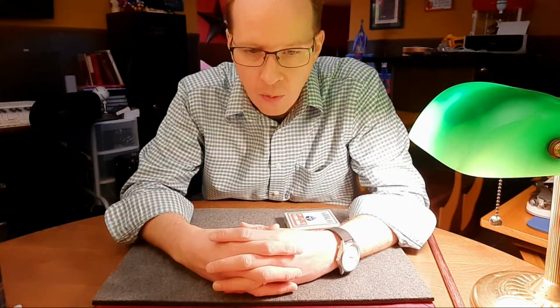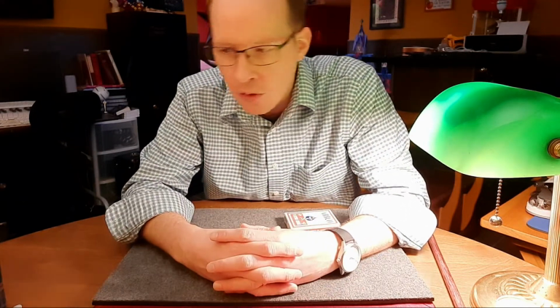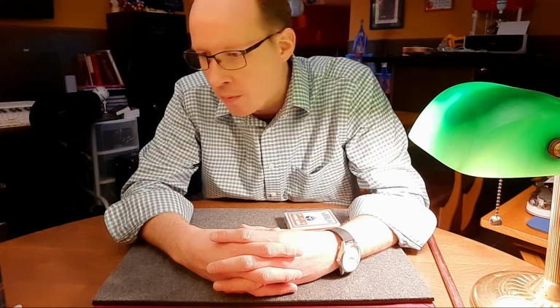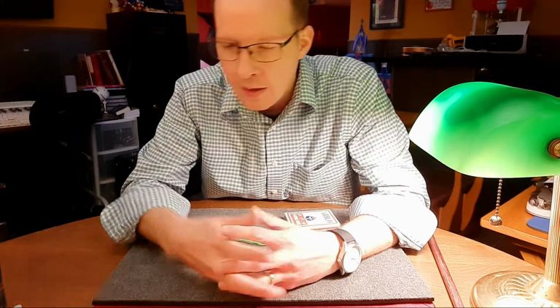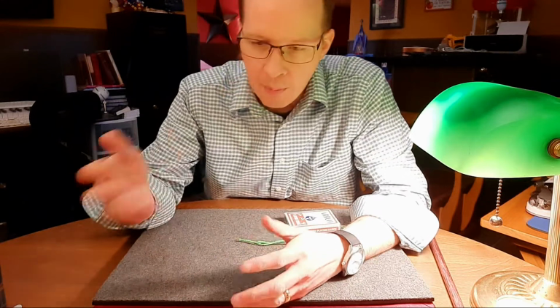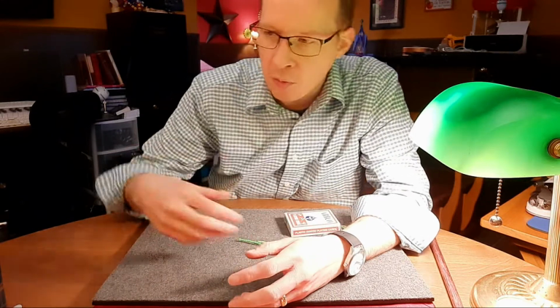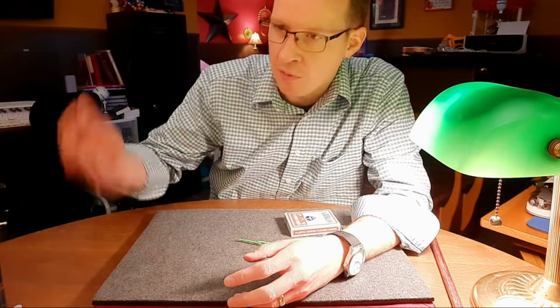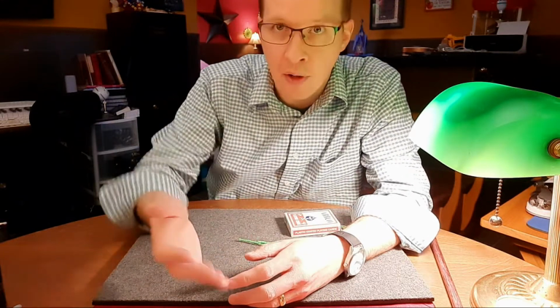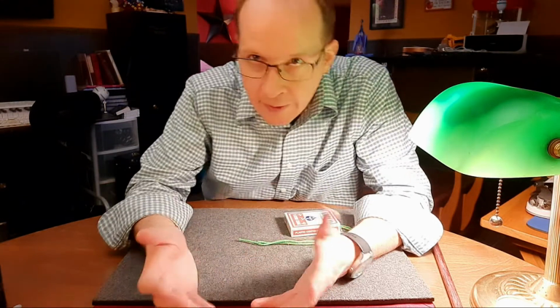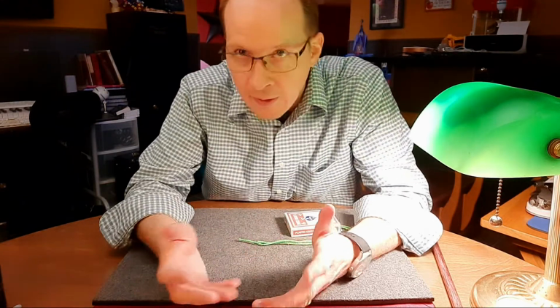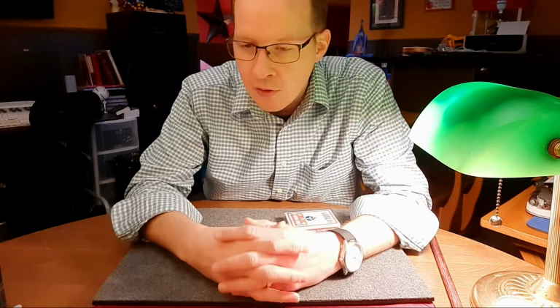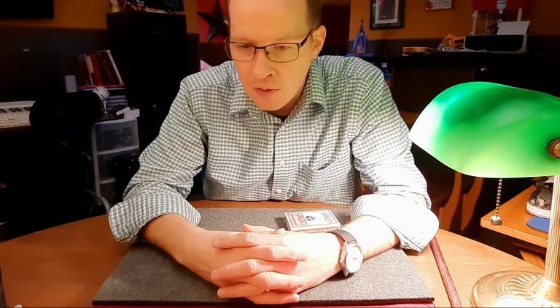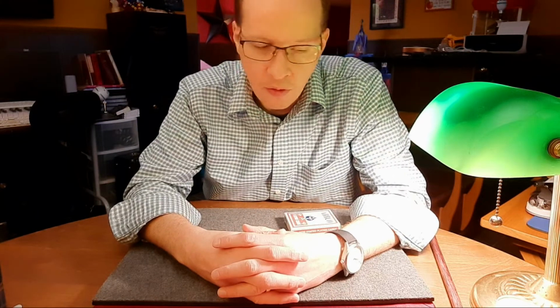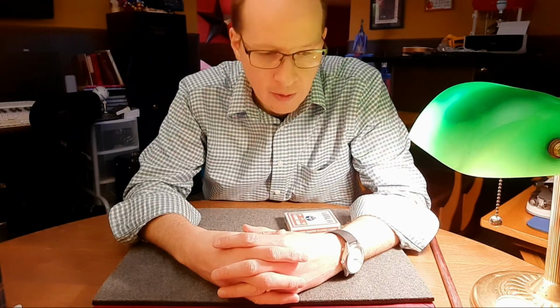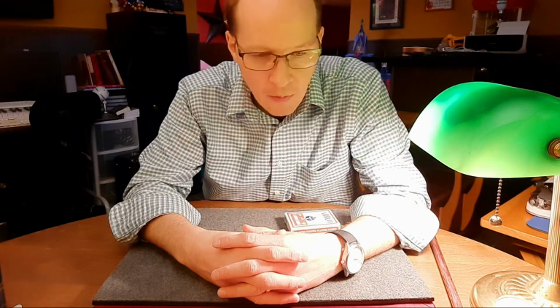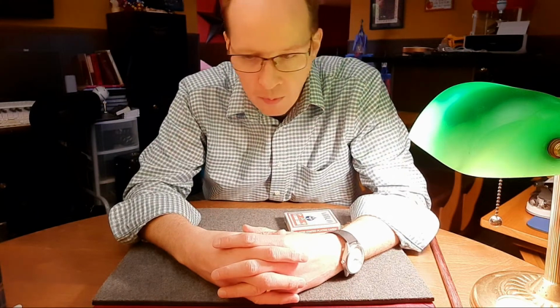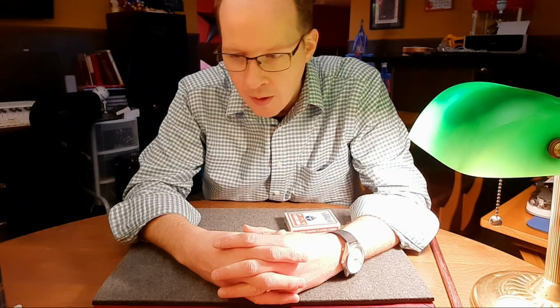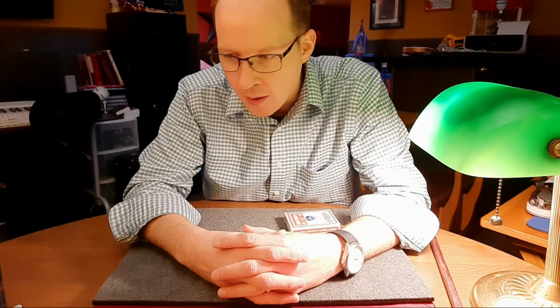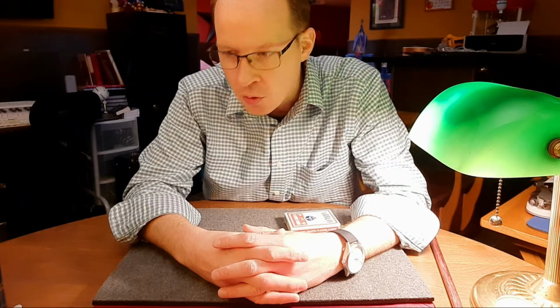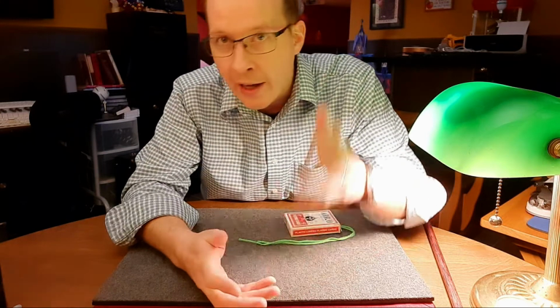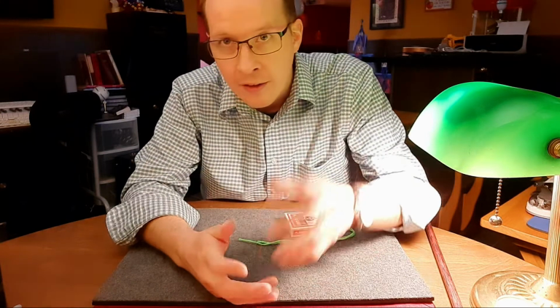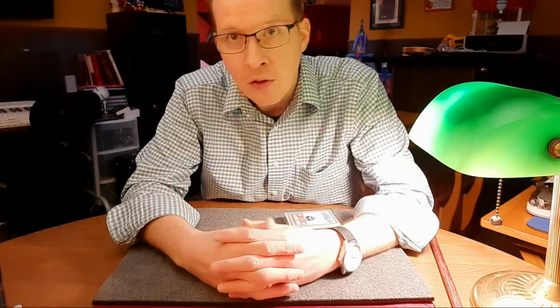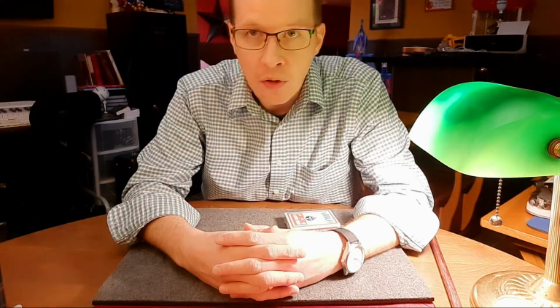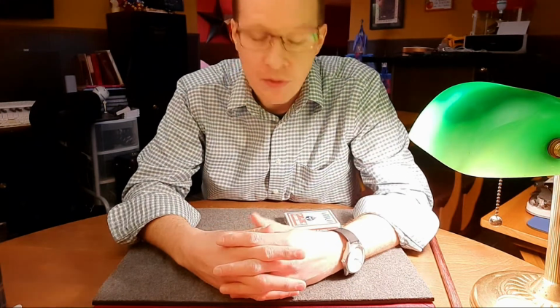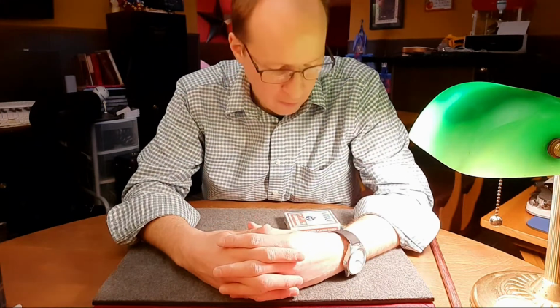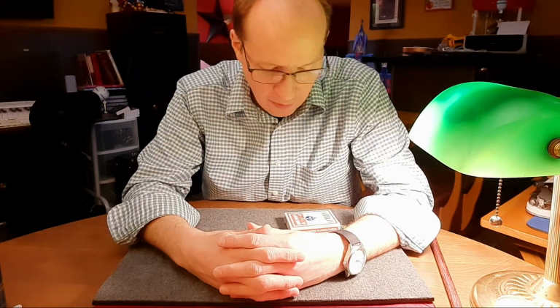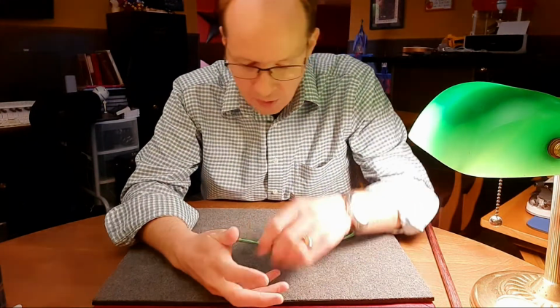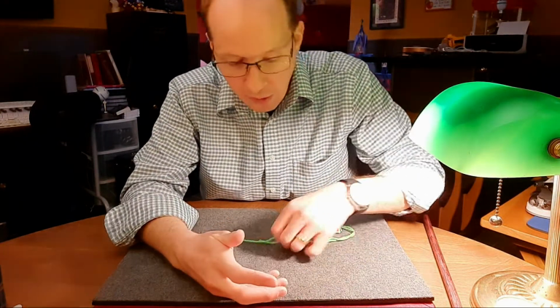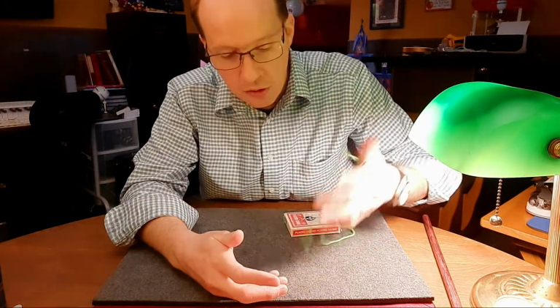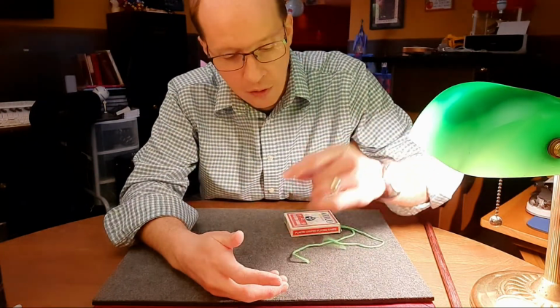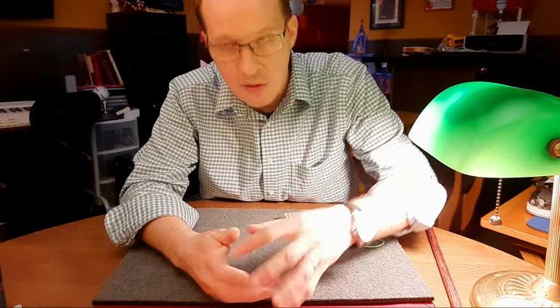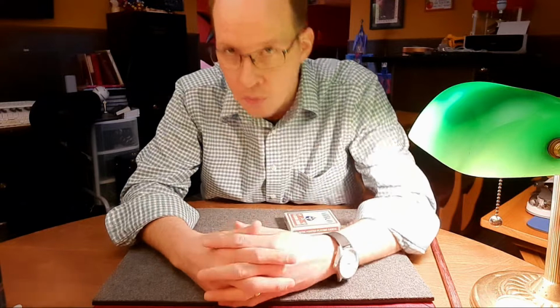But it is just a fun little thing to do when the opportunity is there. So whenever you're at a place where there's some string, you can do this with twine, a piece of yarn, or a piece of string.